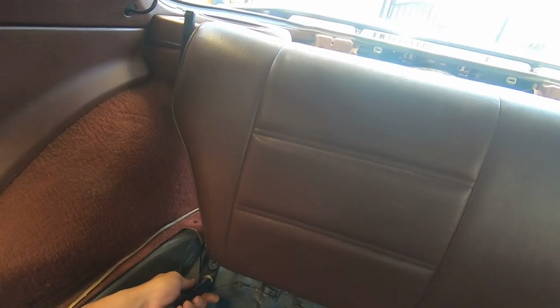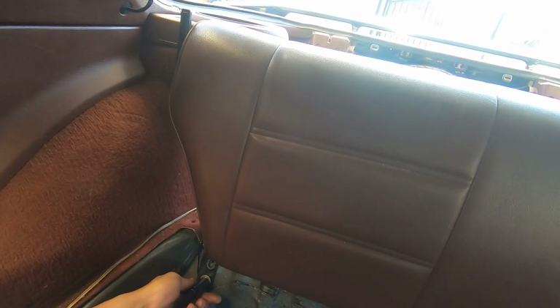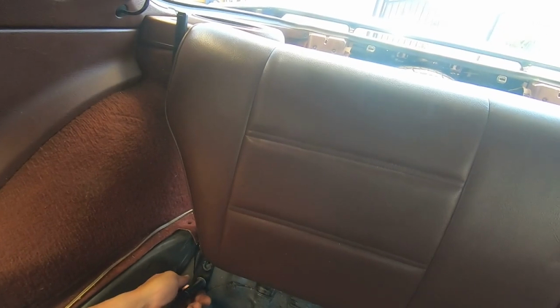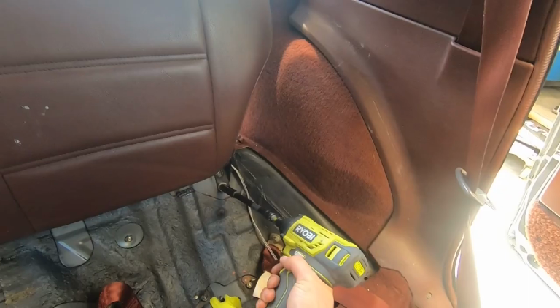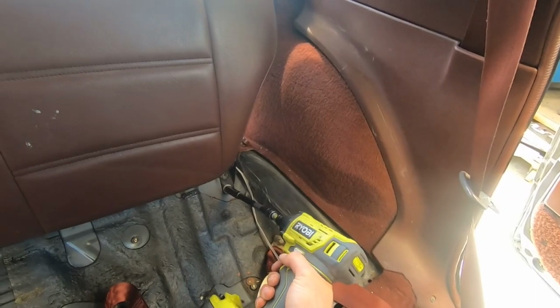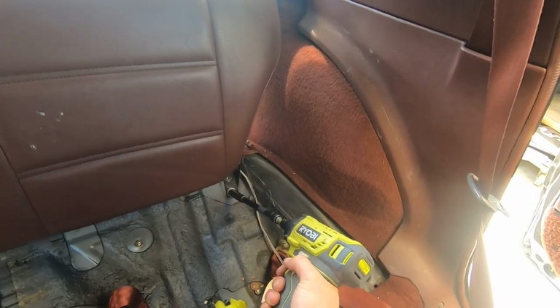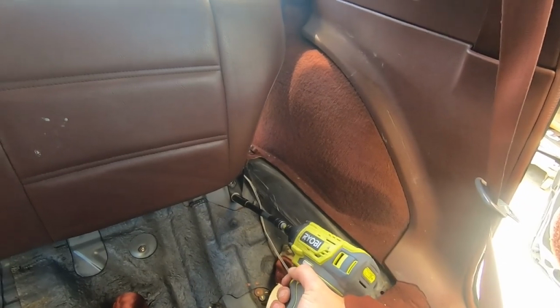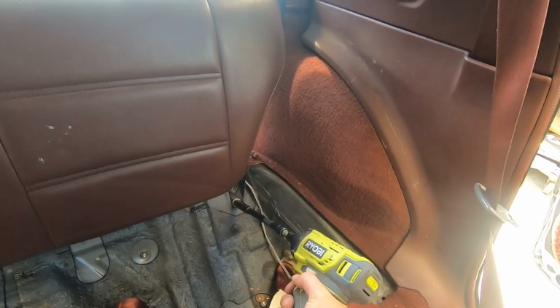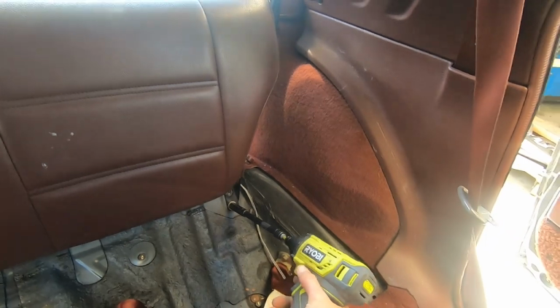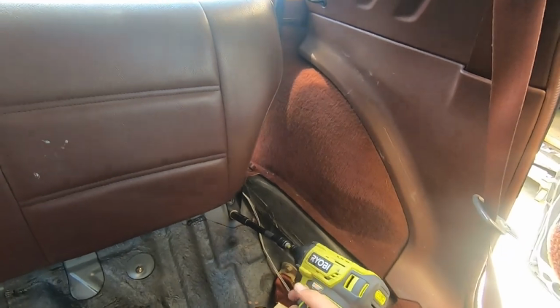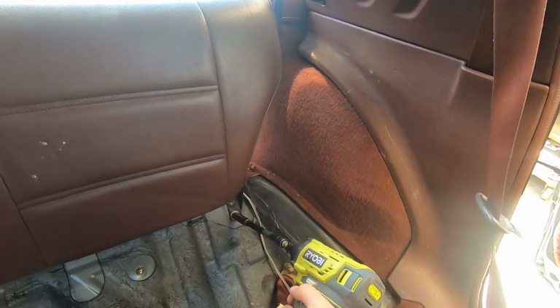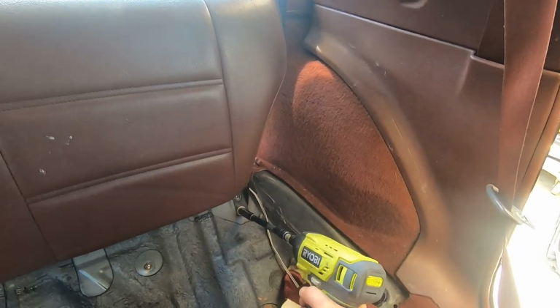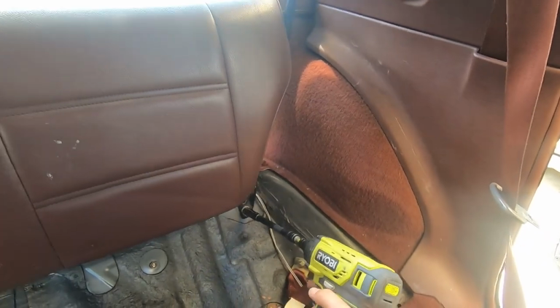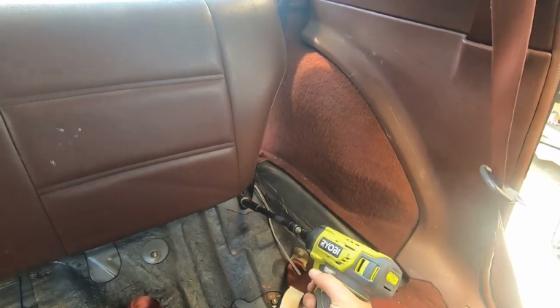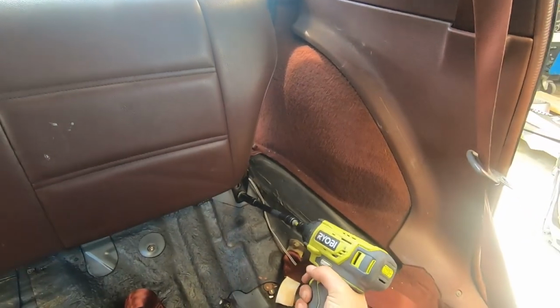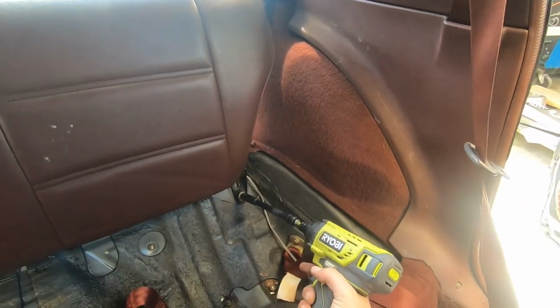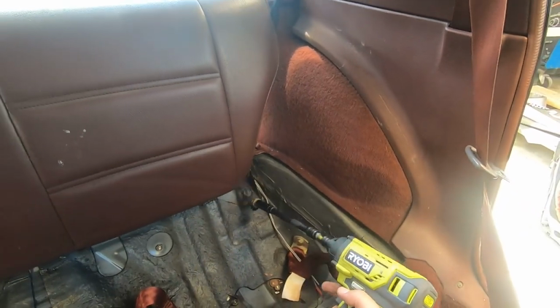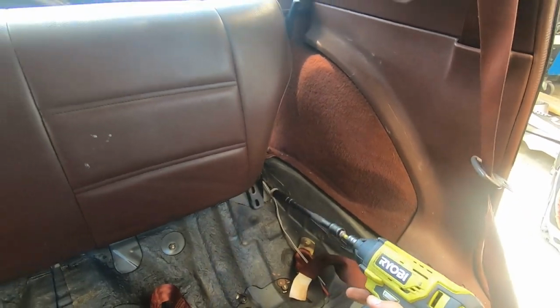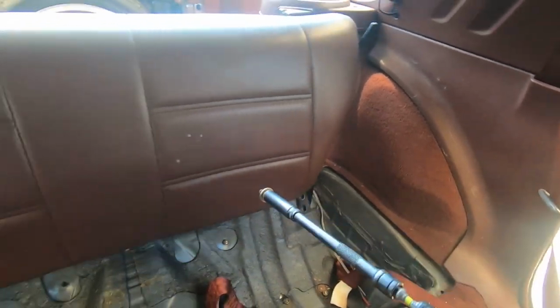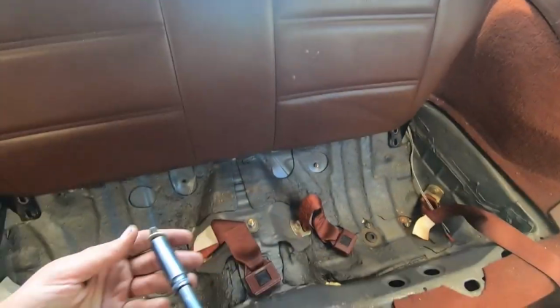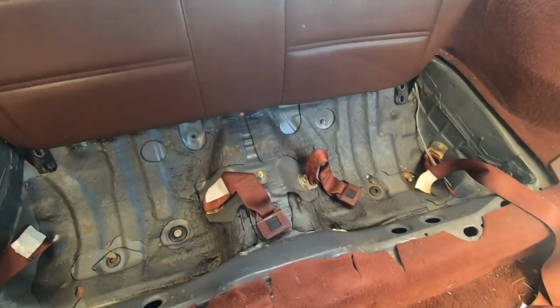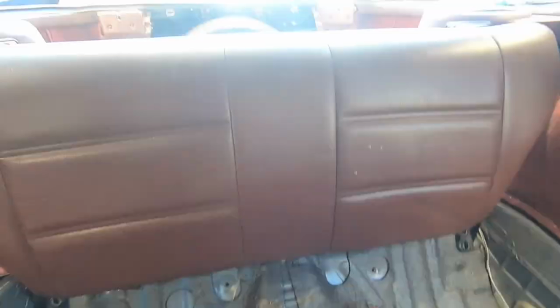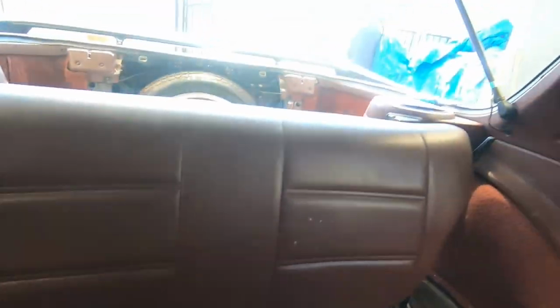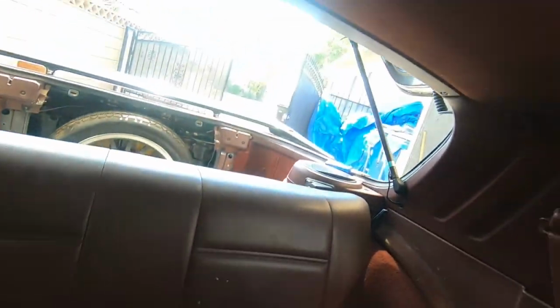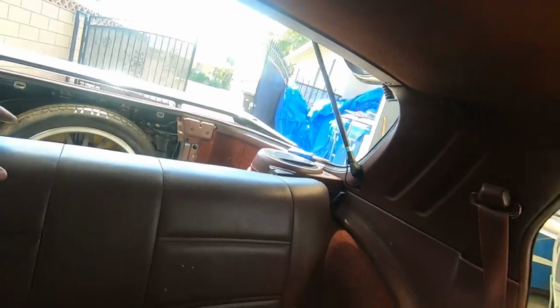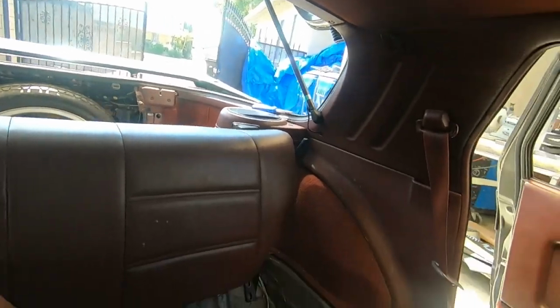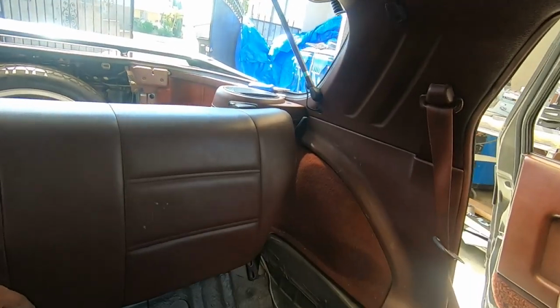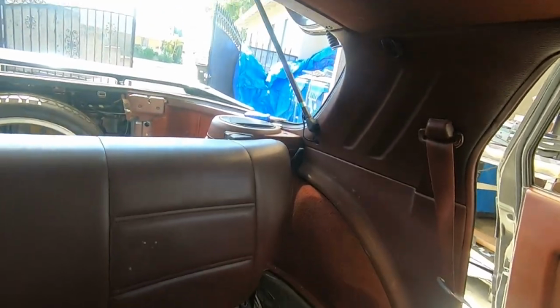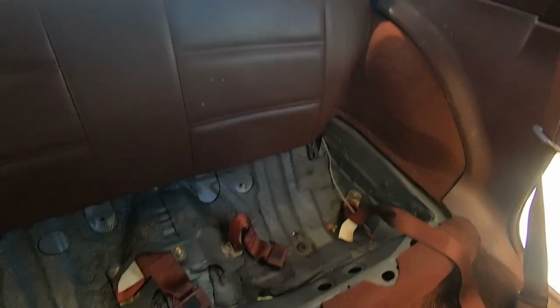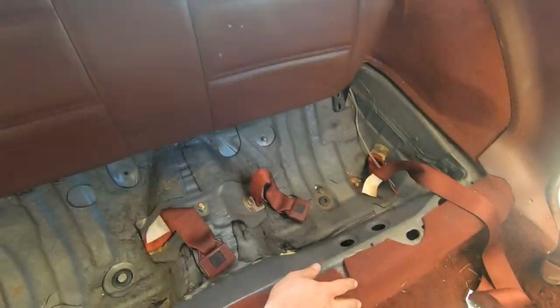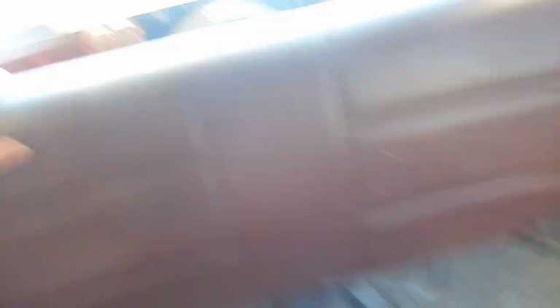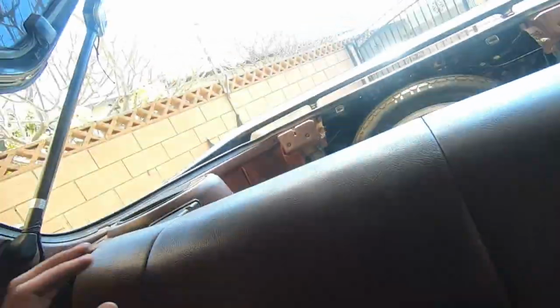For the rear seats, there's two bolts on each side. Get rid of those, and then you just got to release it from the locking mechanisms up top, and you can slide that out of there.